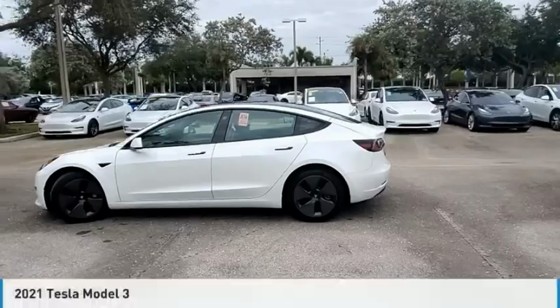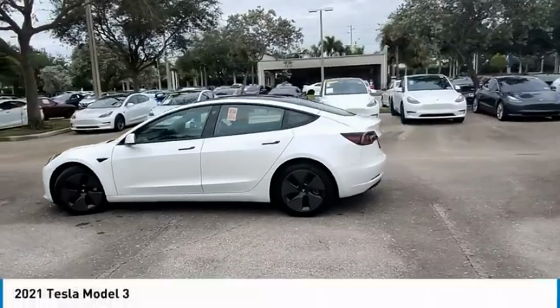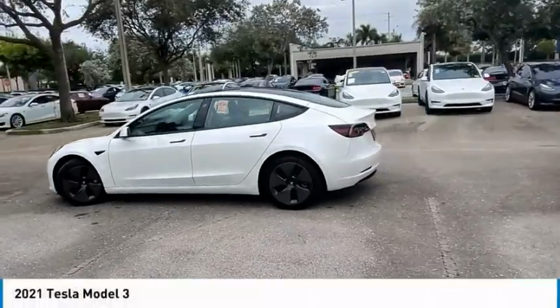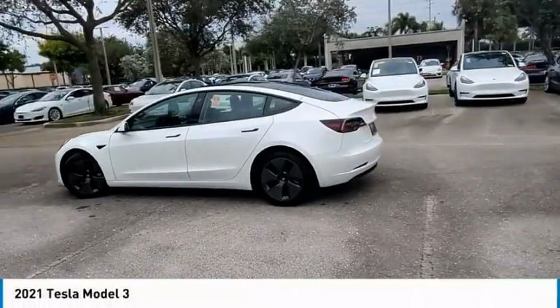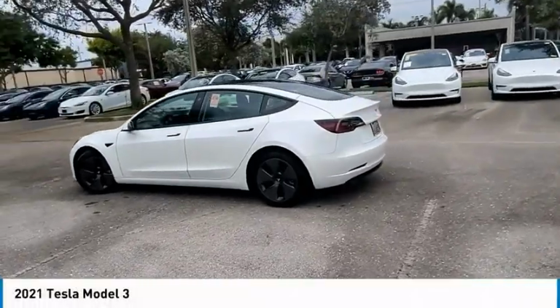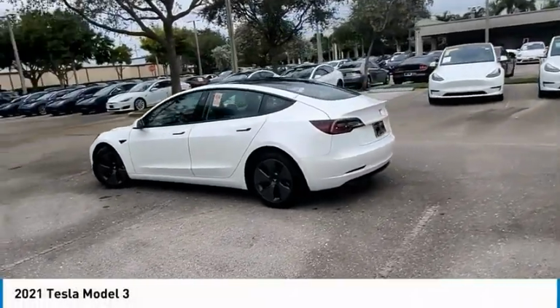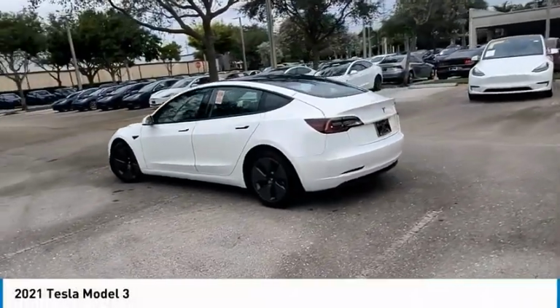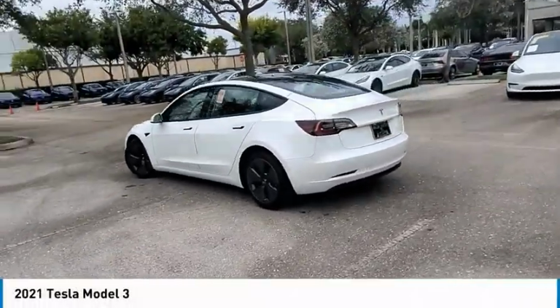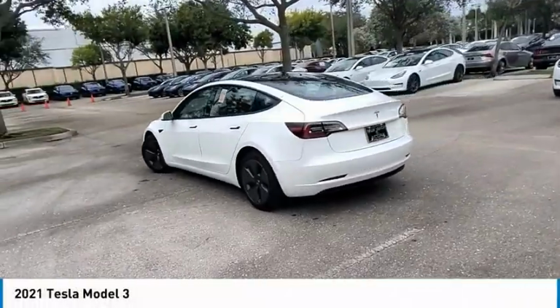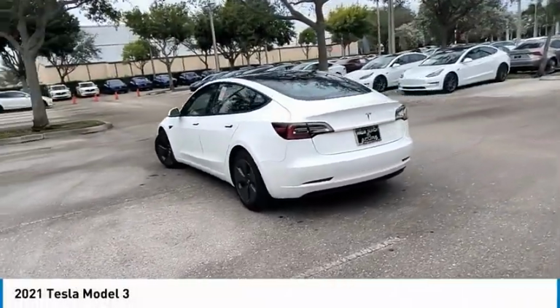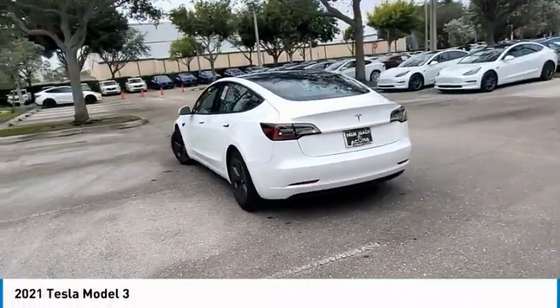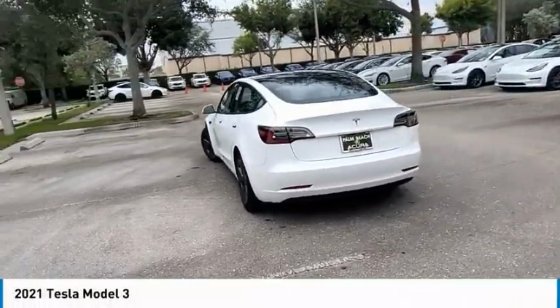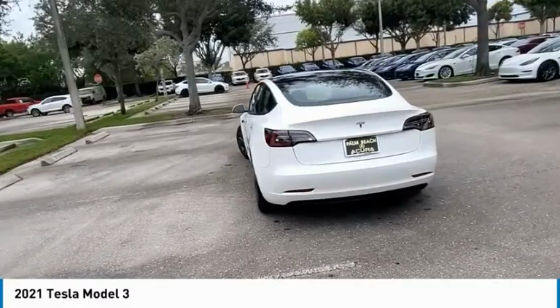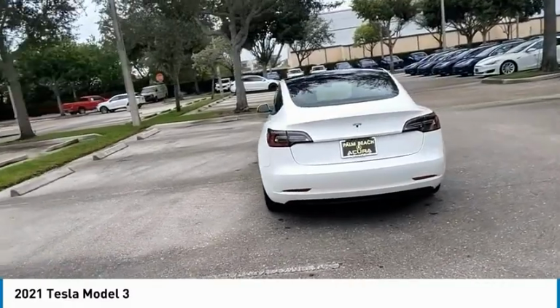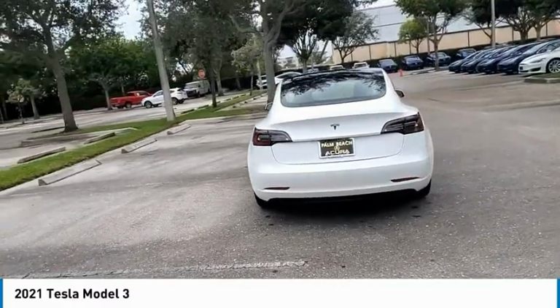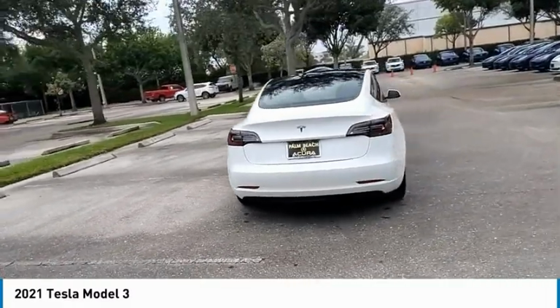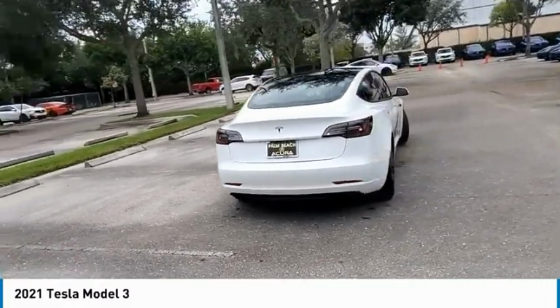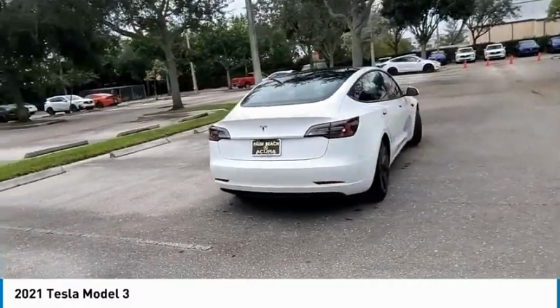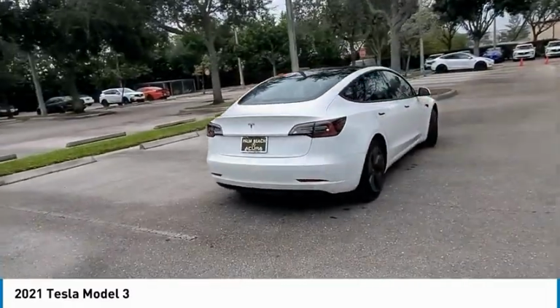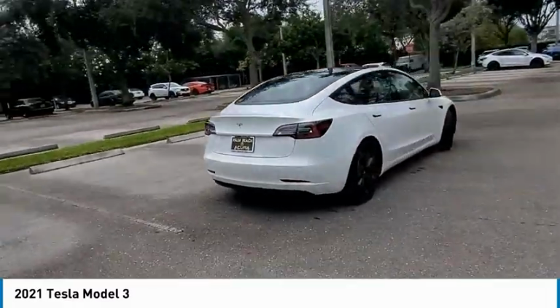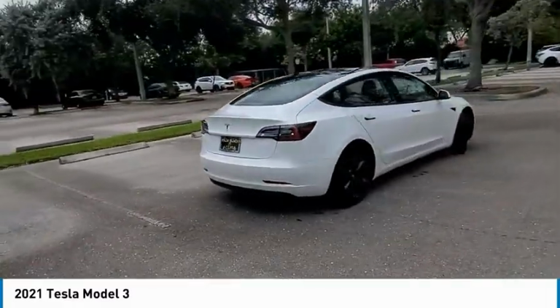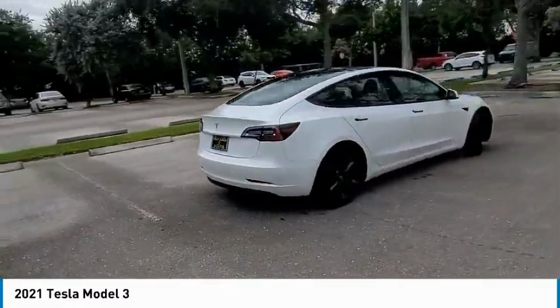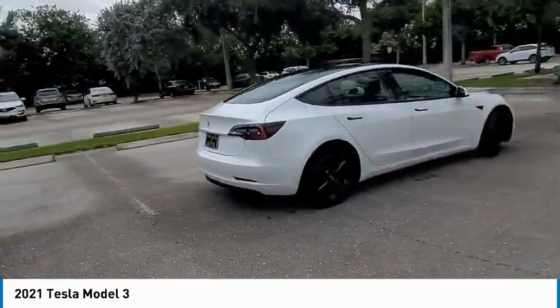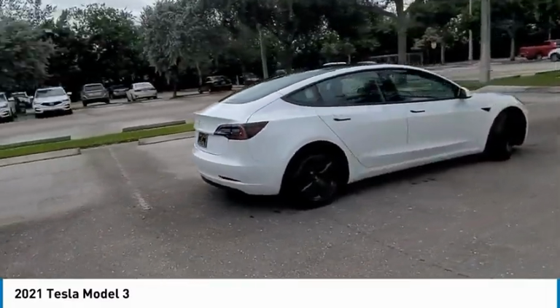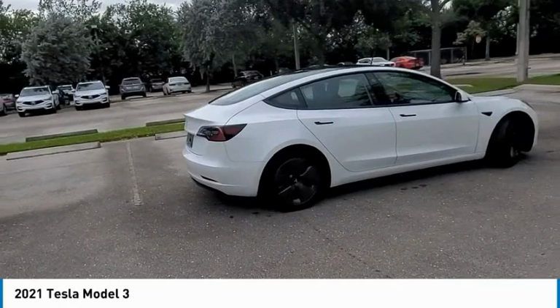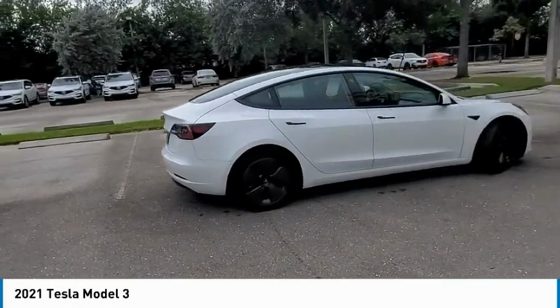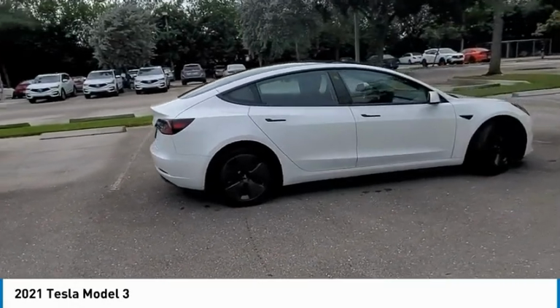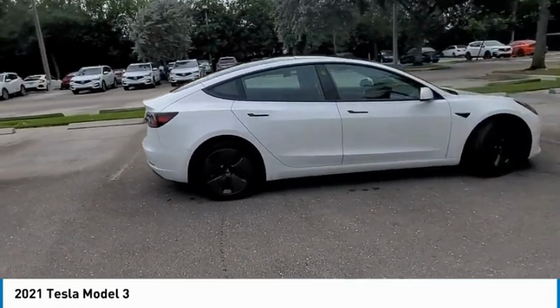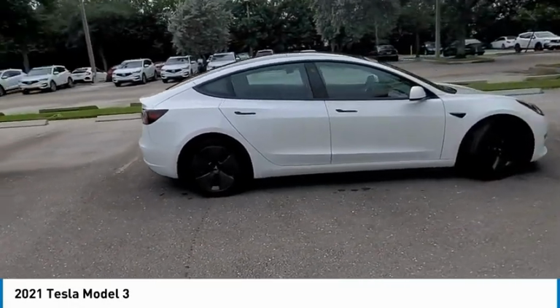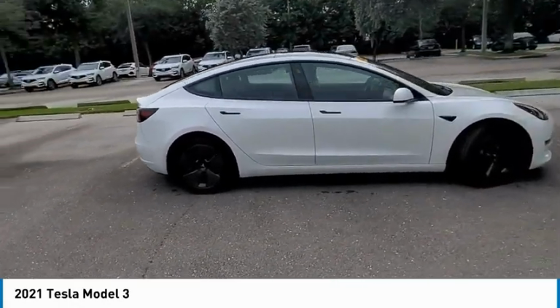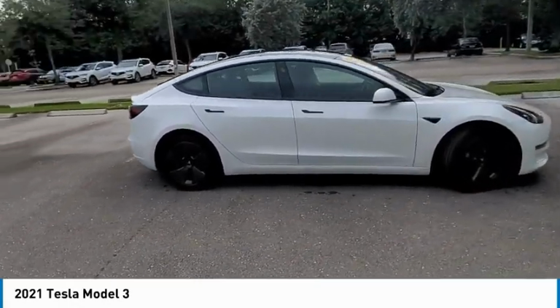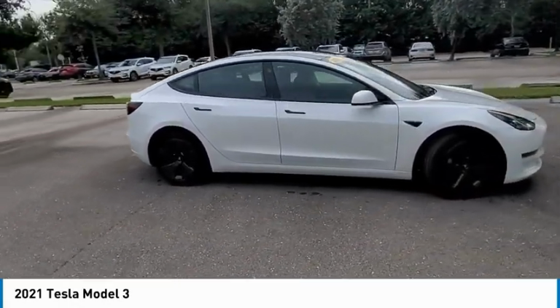Take a ride in the 2021 Model 3. The Tesla Model 3 was built for safety, technology, efficiency, and acceleration. That rare combination makes this a vehicle for the ages.